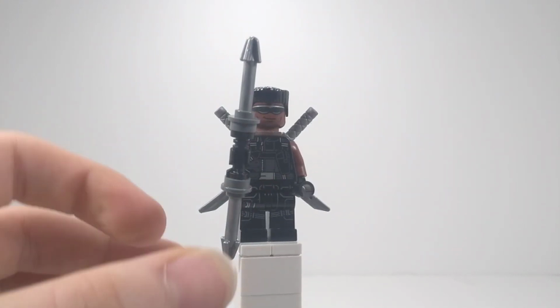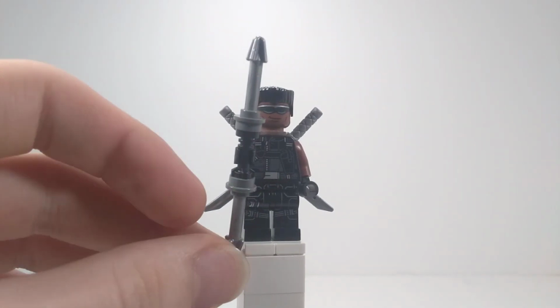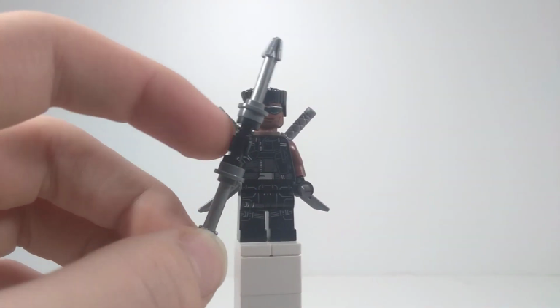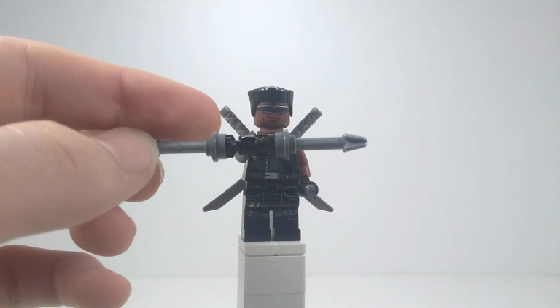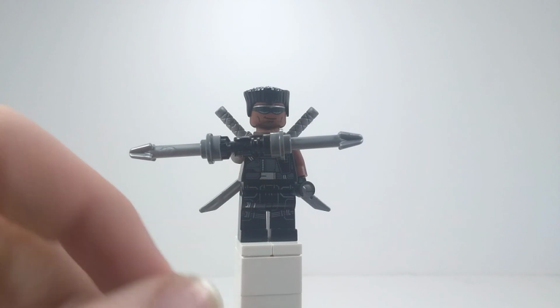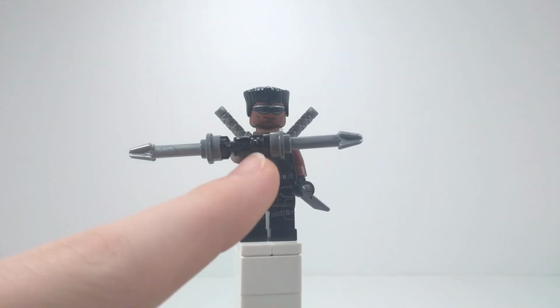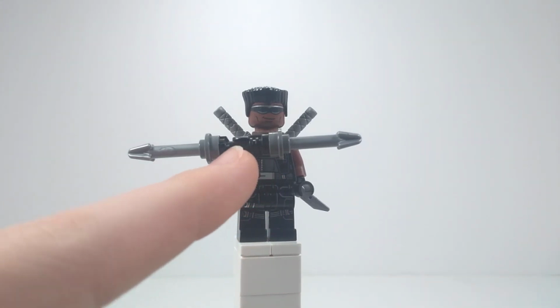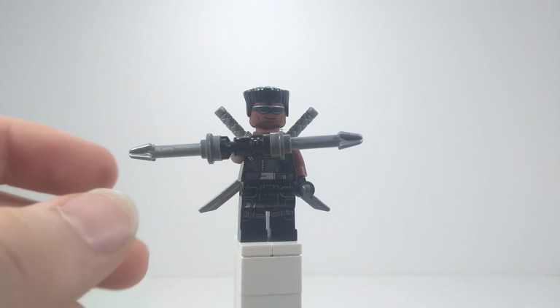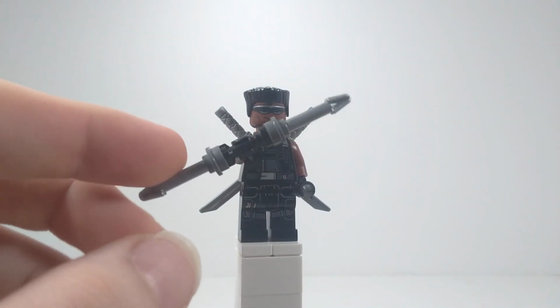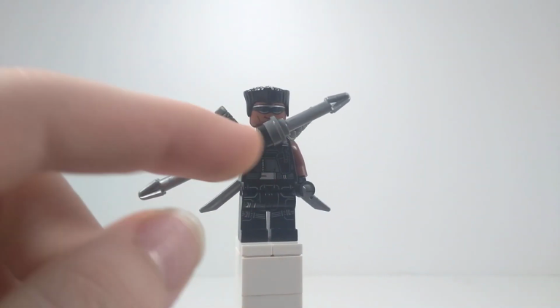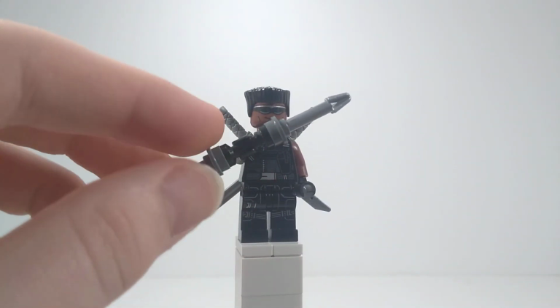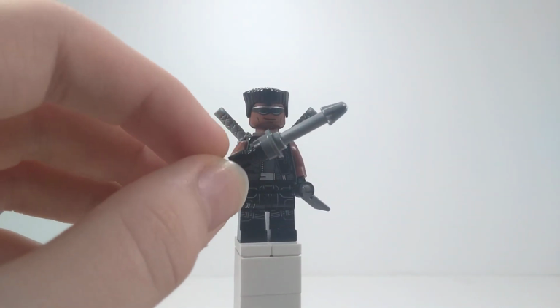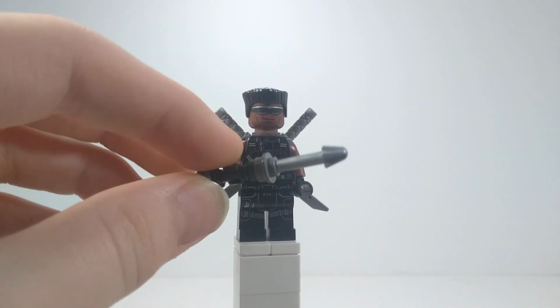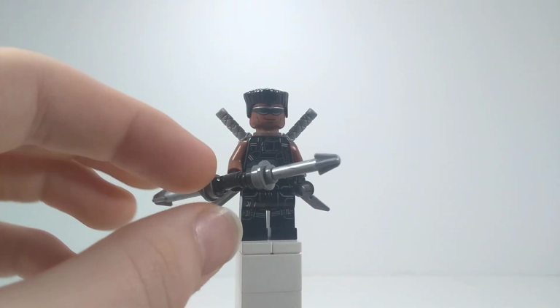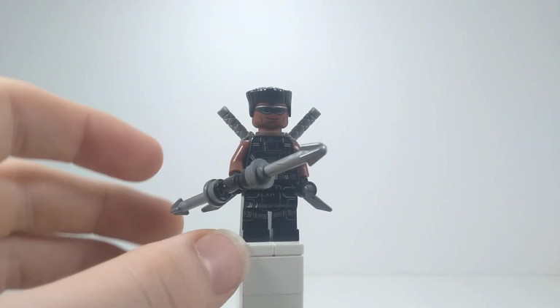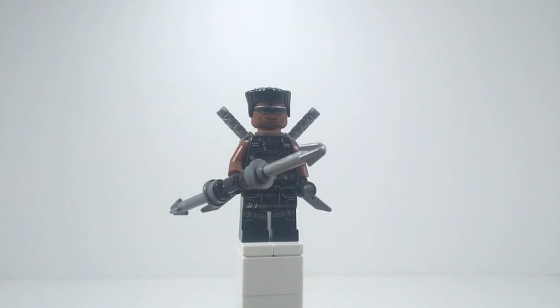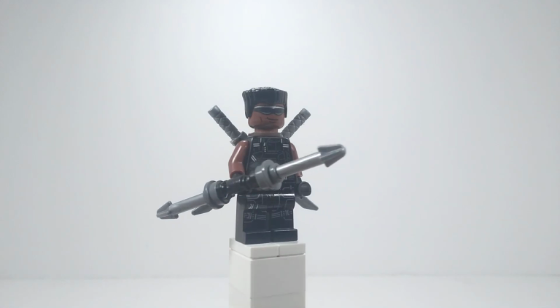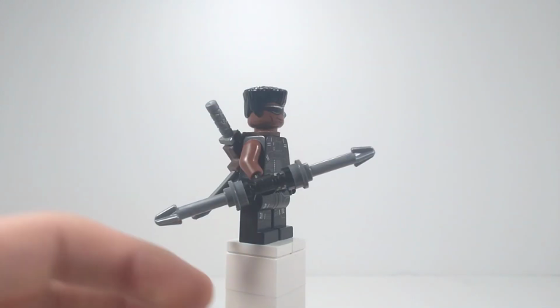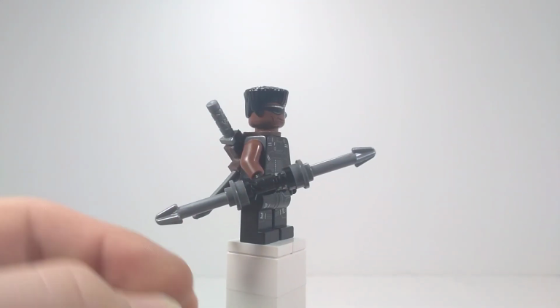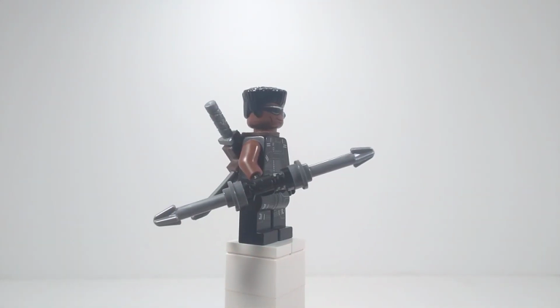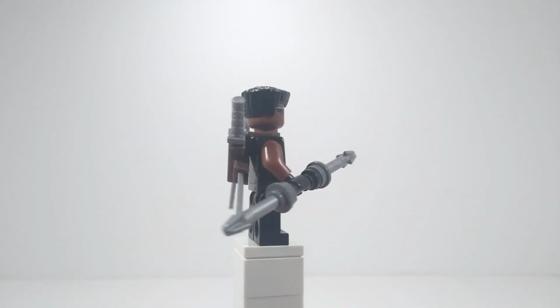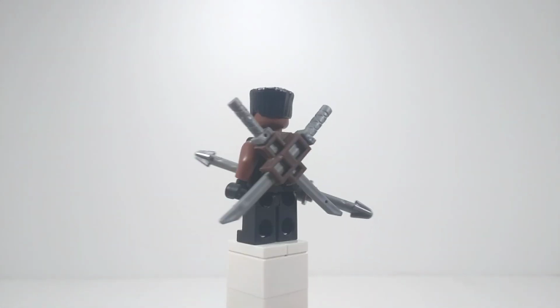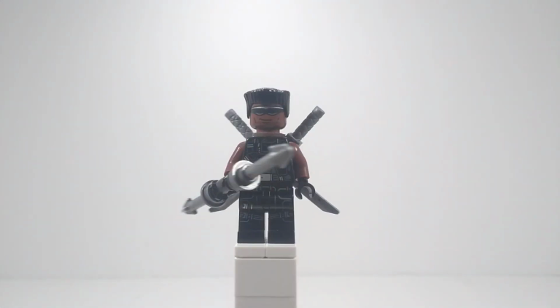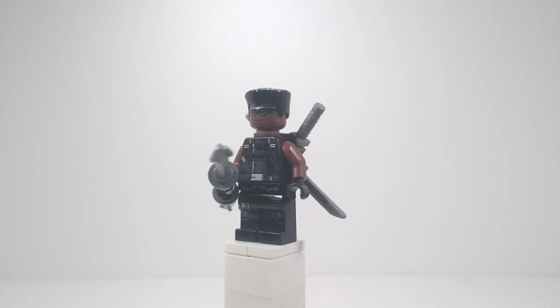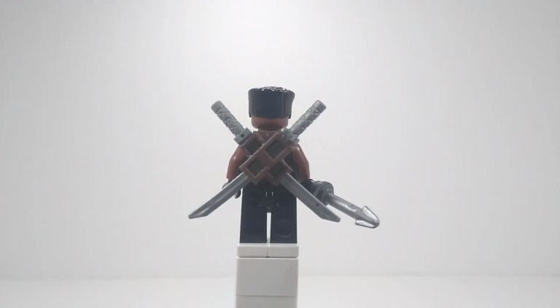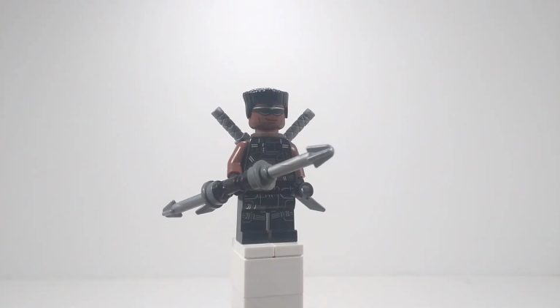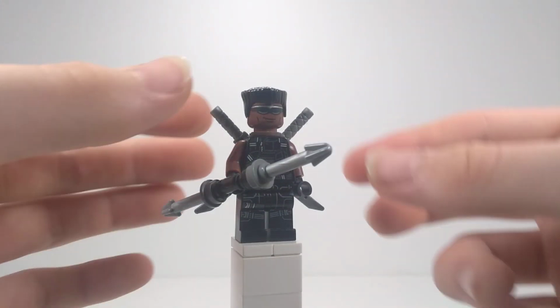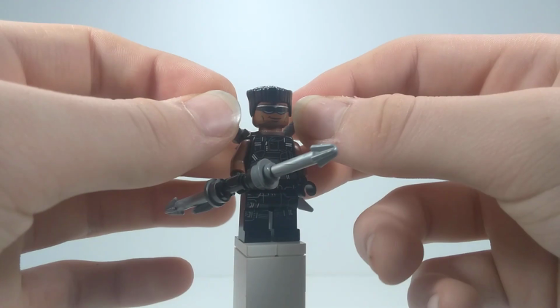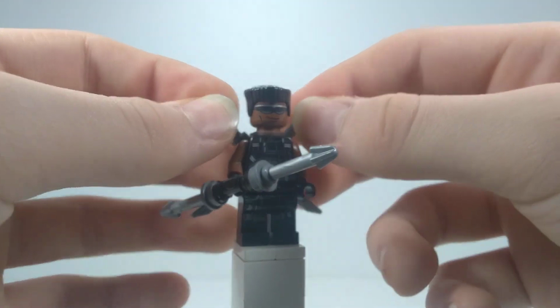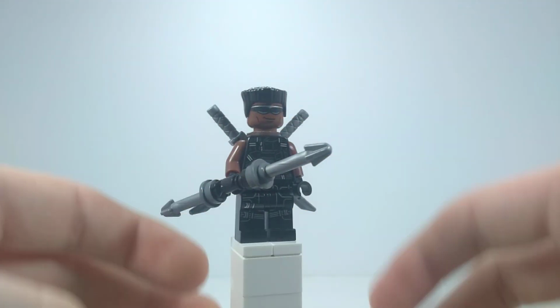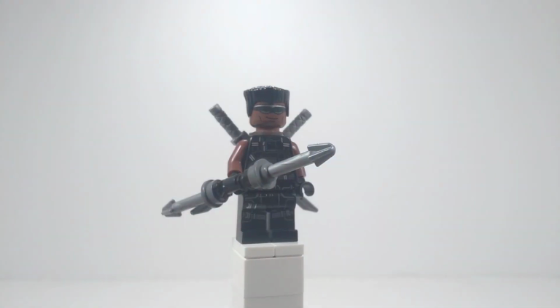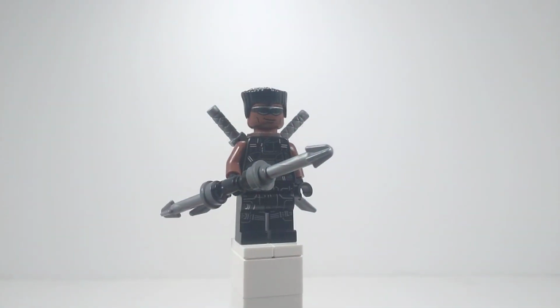This weapon, as you can see, is just a lightsaber hilt and then two dark gray studs with a hole in the center, and then two silver arrow pieces. That's it for Blade — you can obviously take these out. The back hilt piece I got from Deadpool.